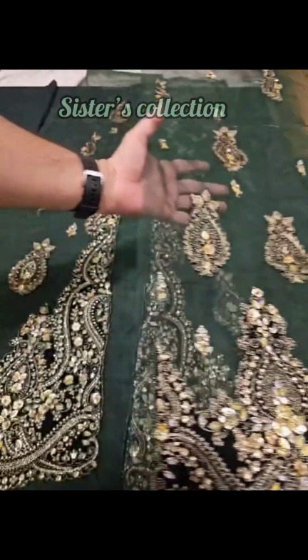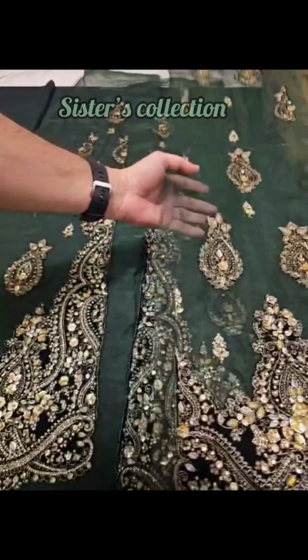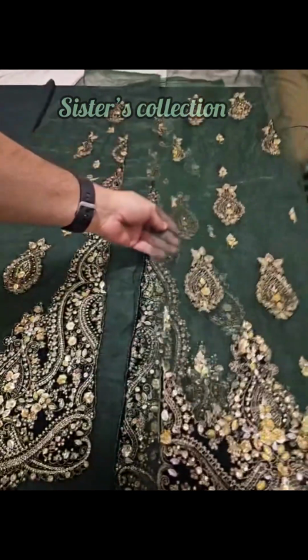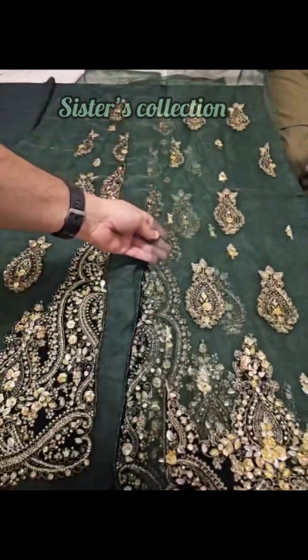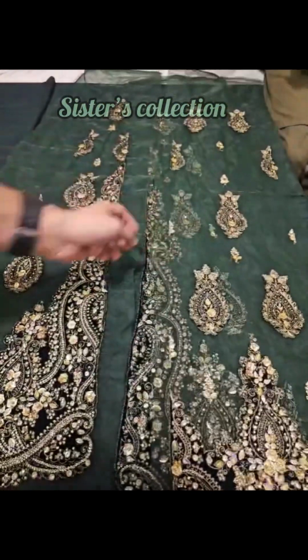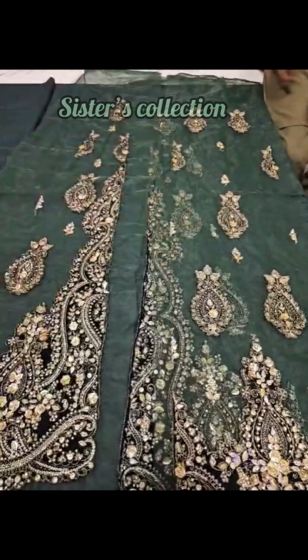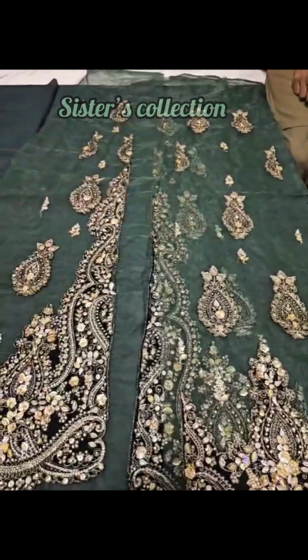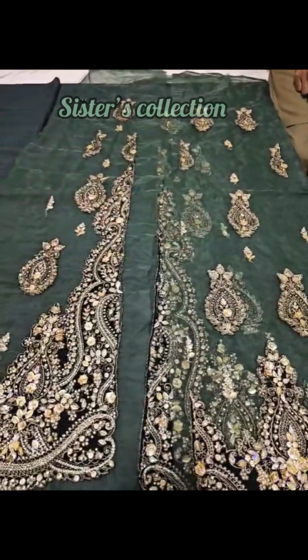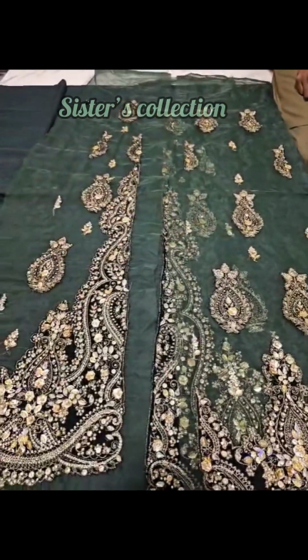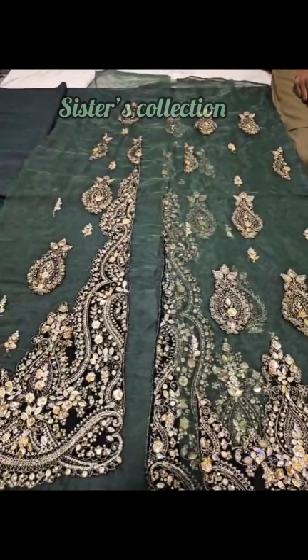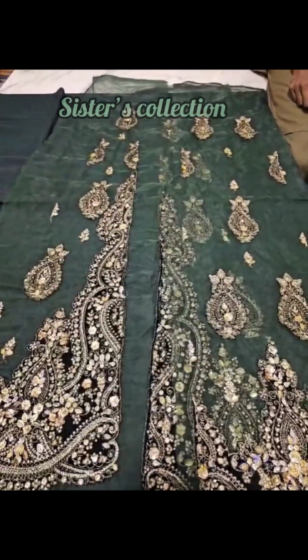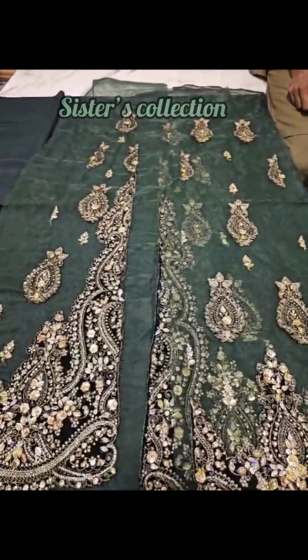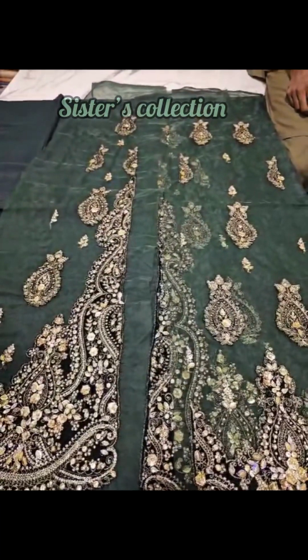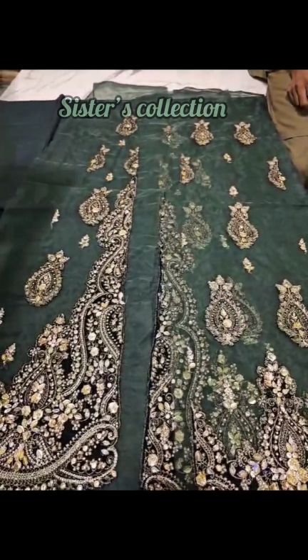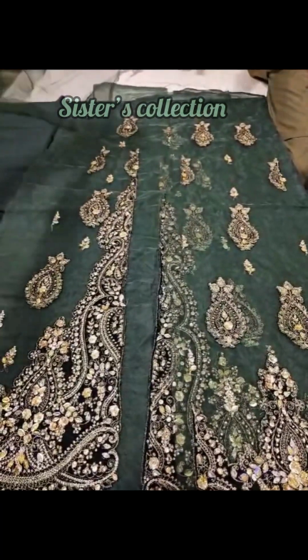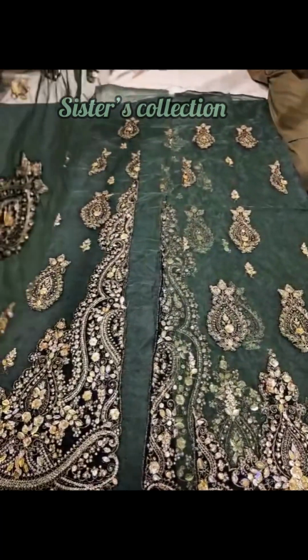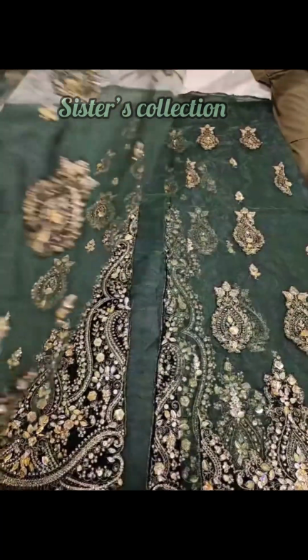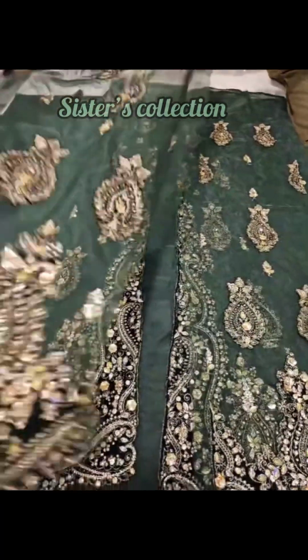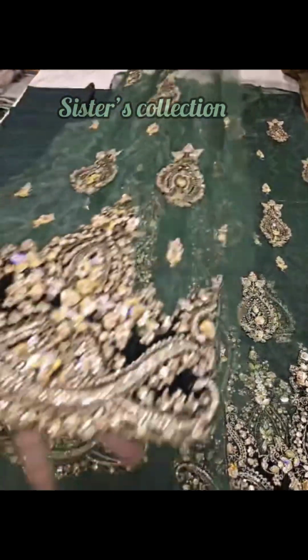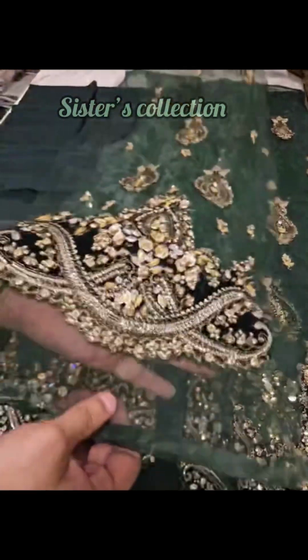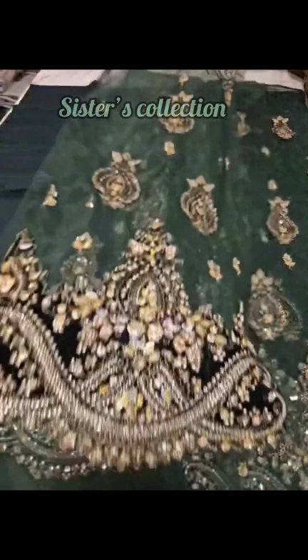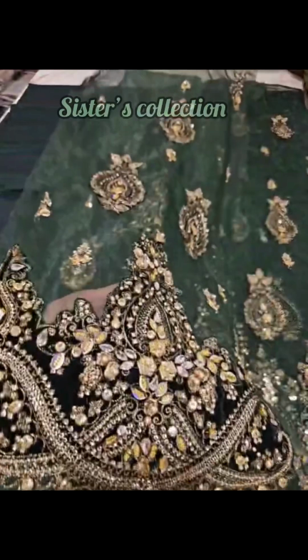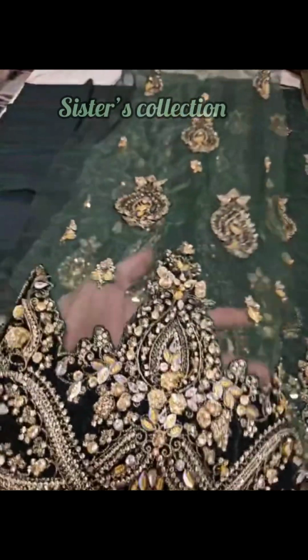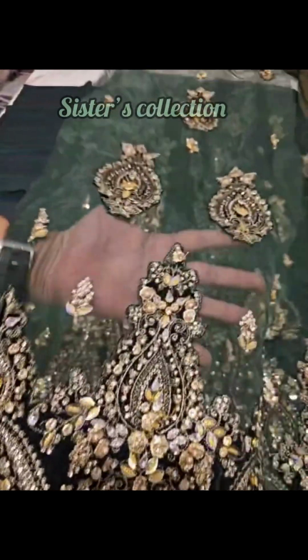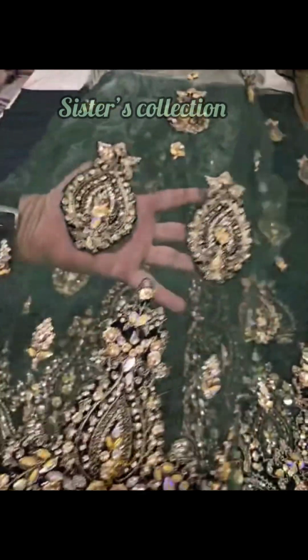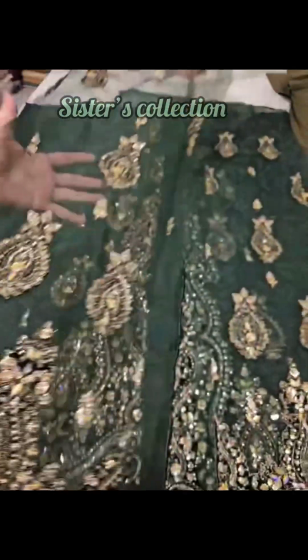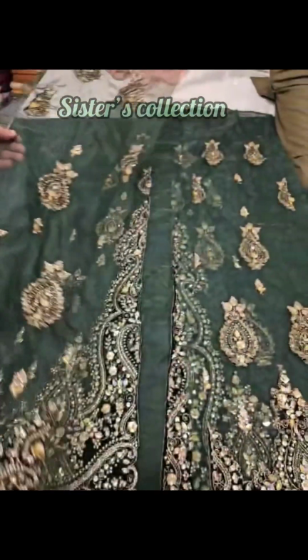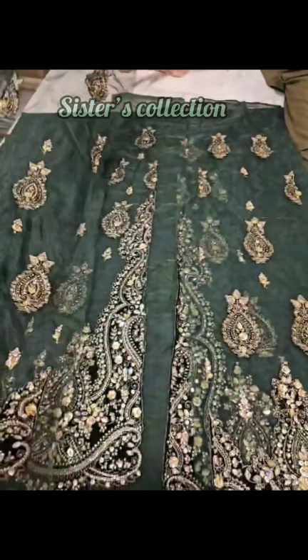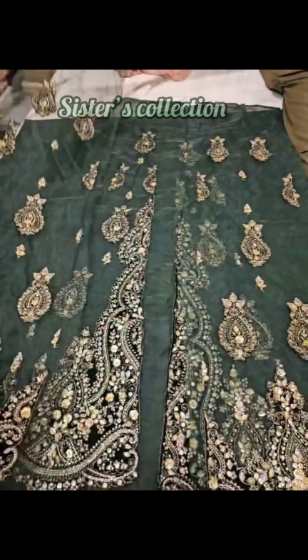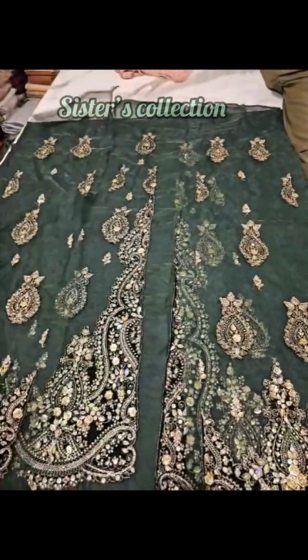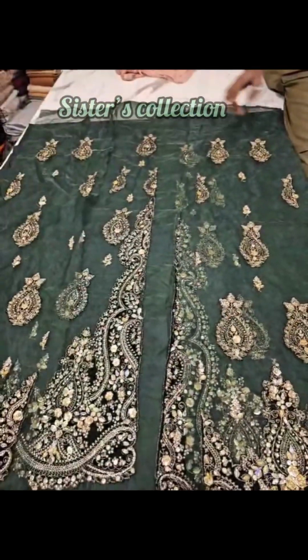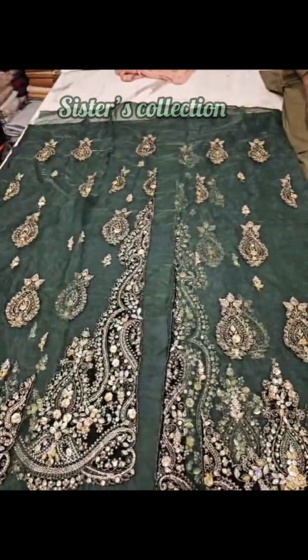This is all organza fabric. With laser cut work, you can see the embellishment work. I will show you the 4 panels. After 12 inches, you have 4 panels.